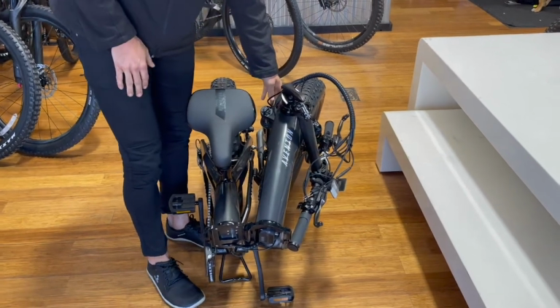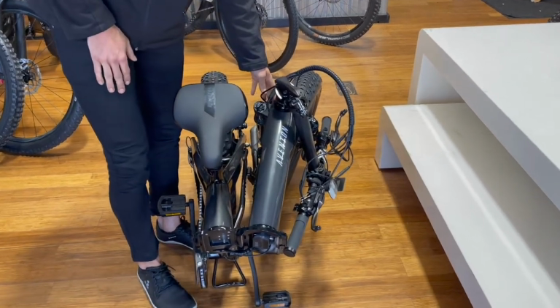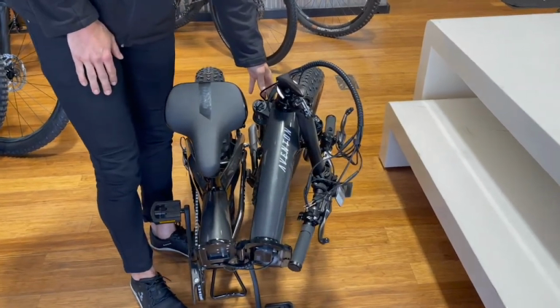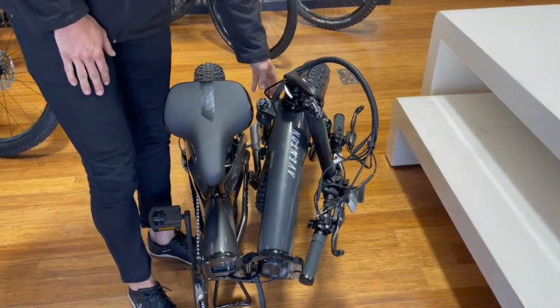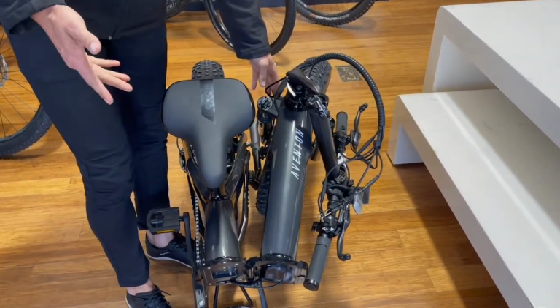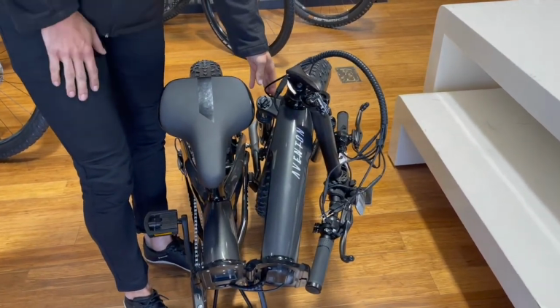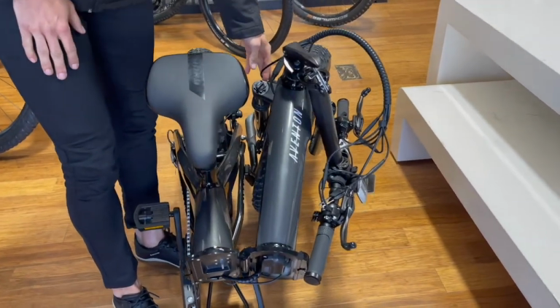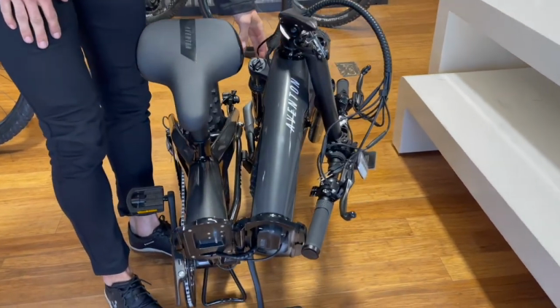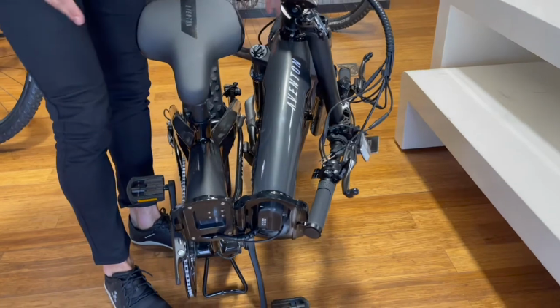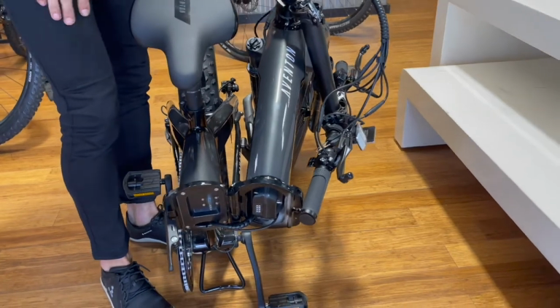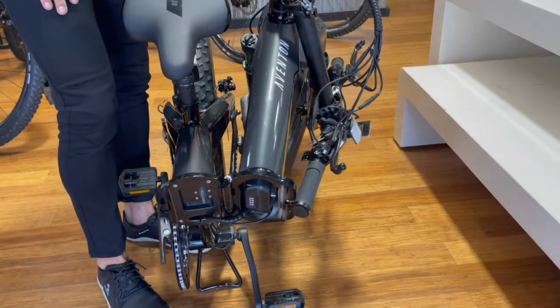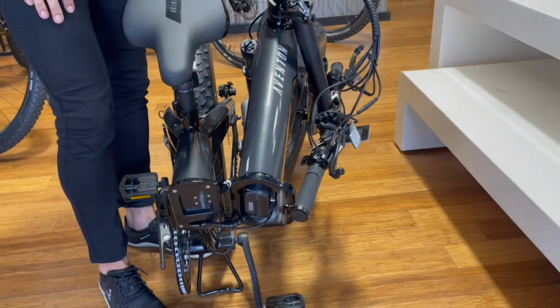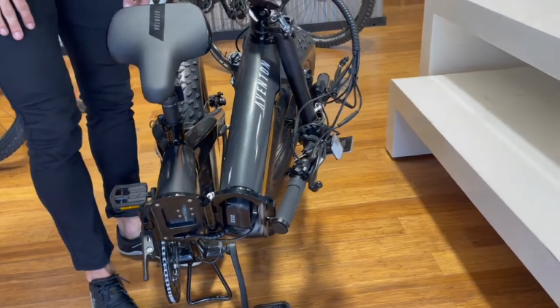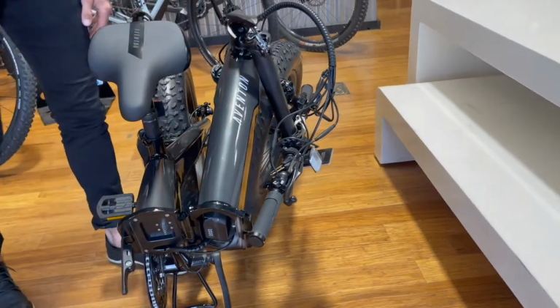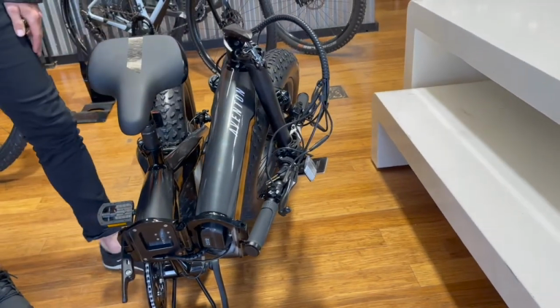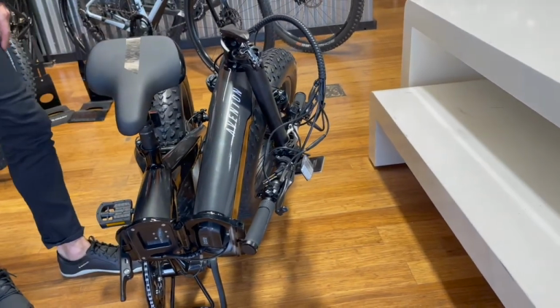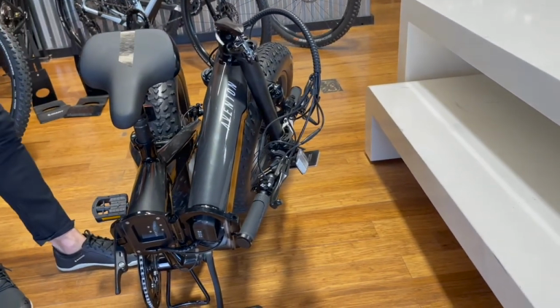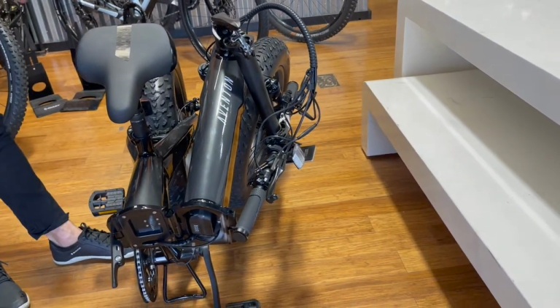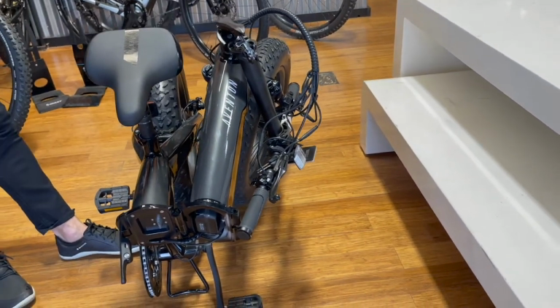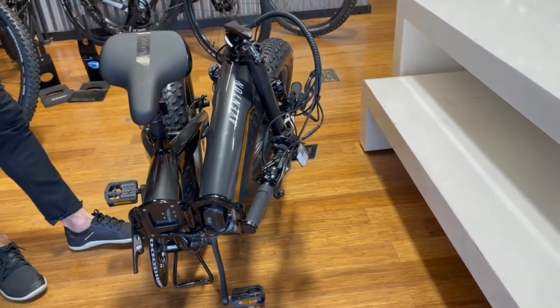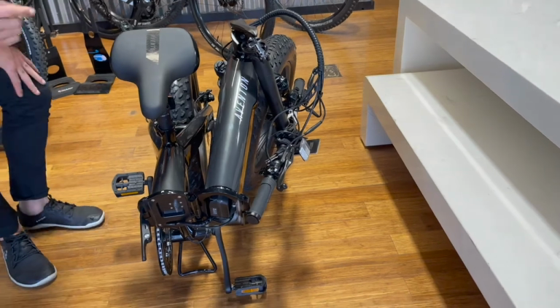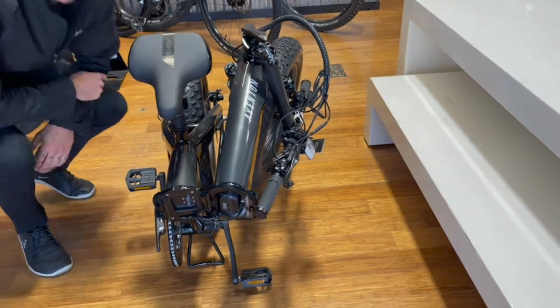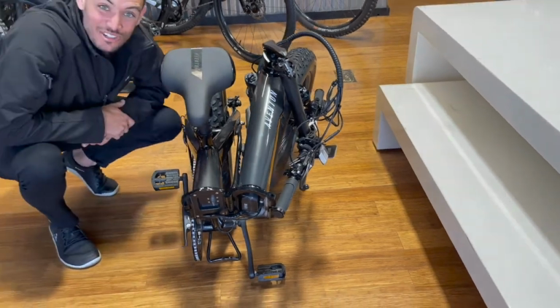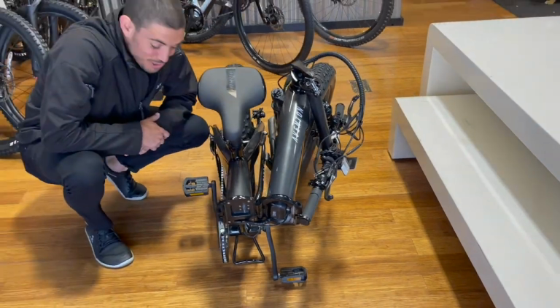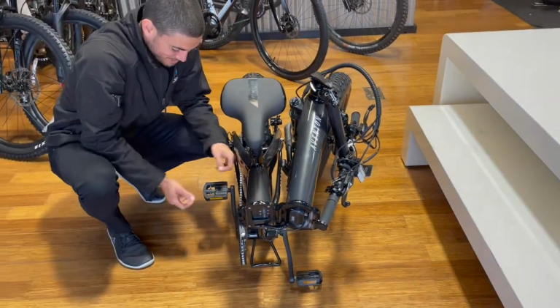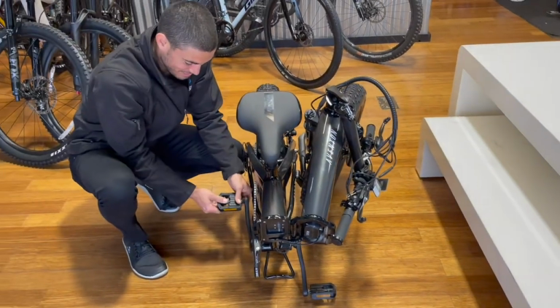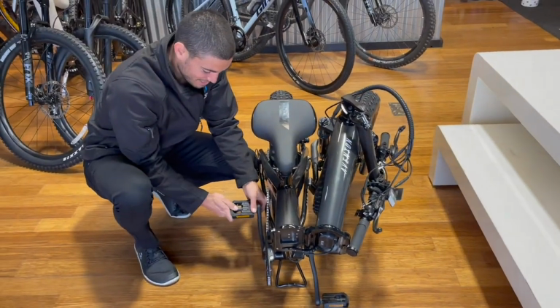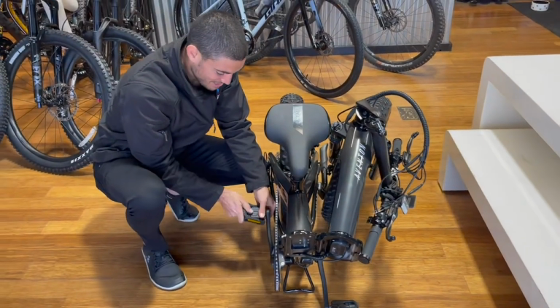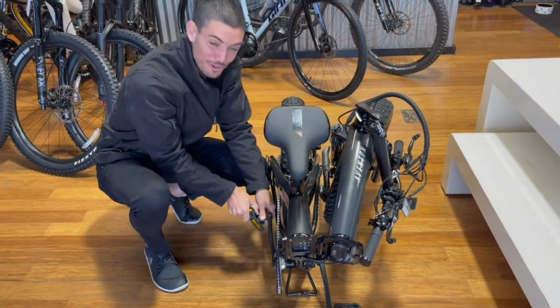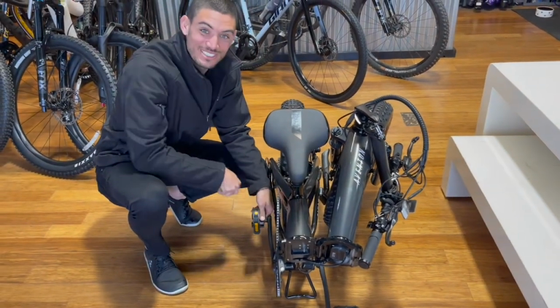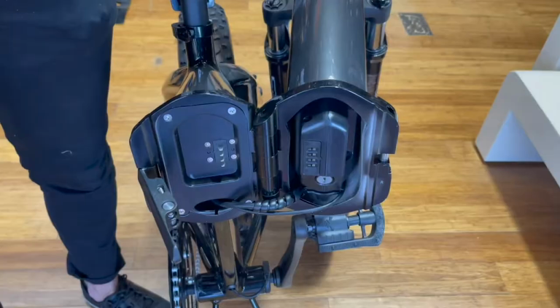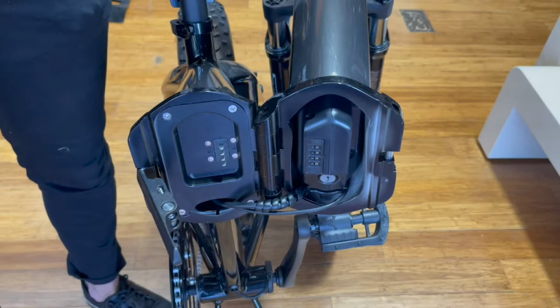In this compact position you're able to store it in the back of your trunk, in your RV, or even in your garage if you're tight on space. And as a bonus, you can even fold the pedals to save that extra little room.